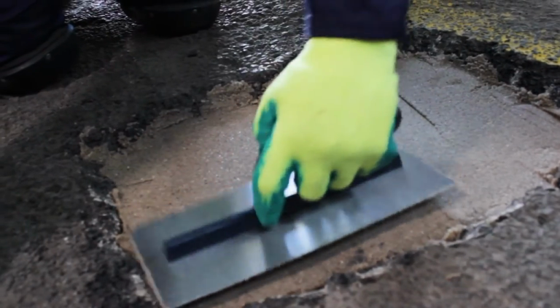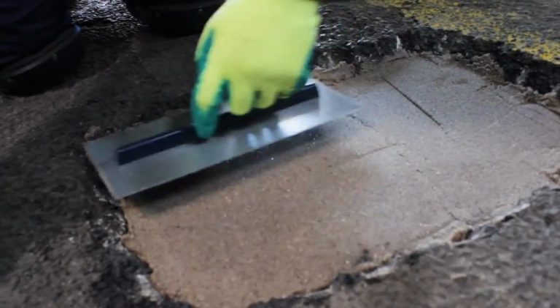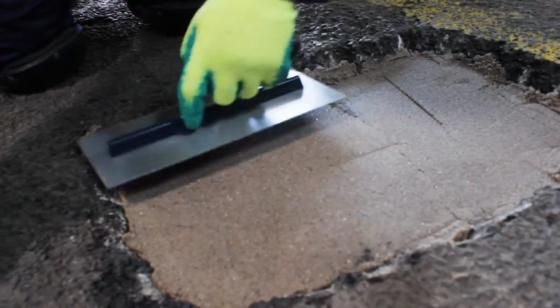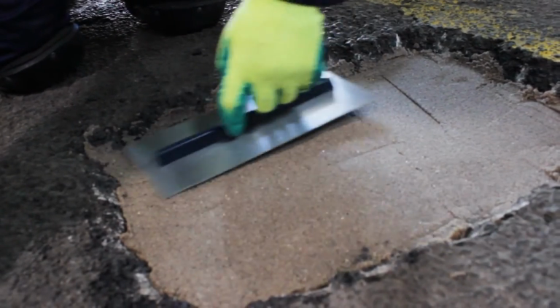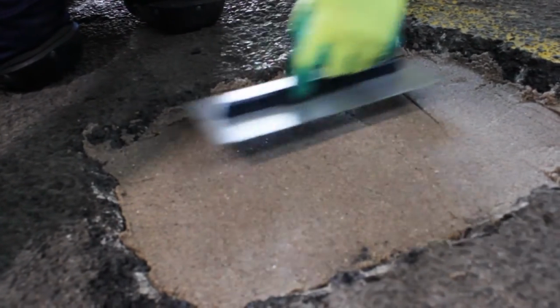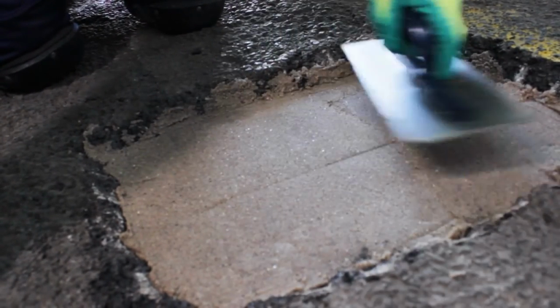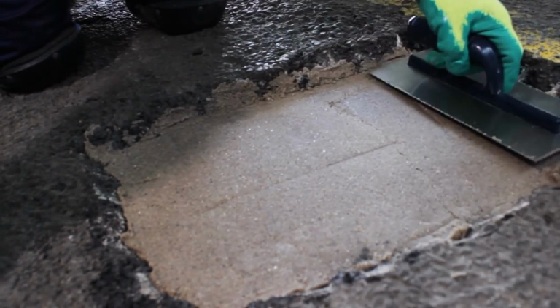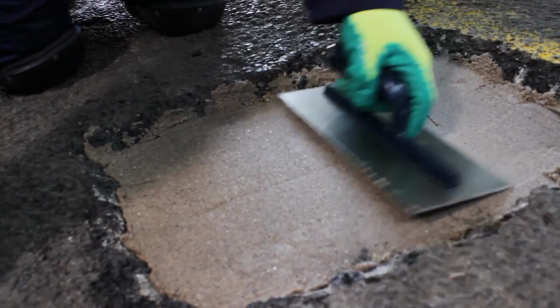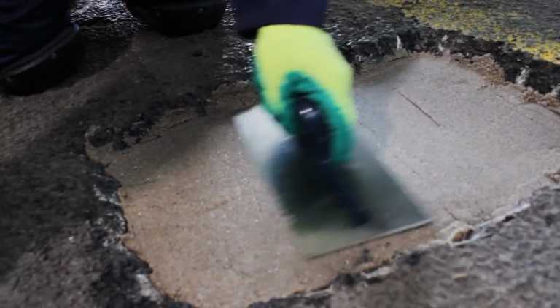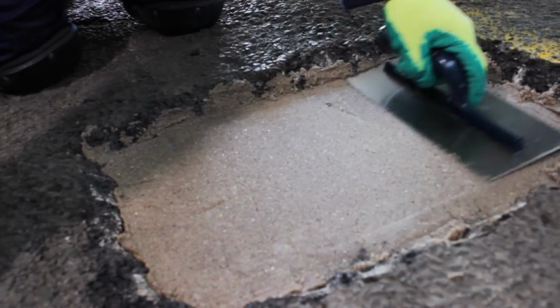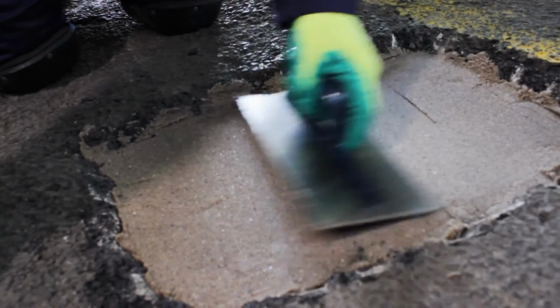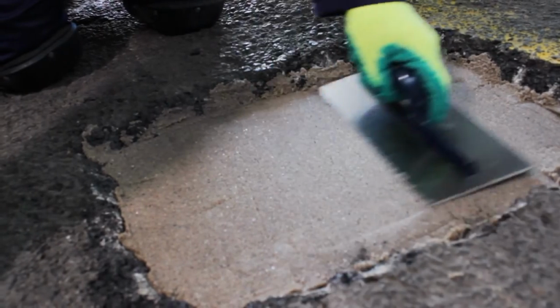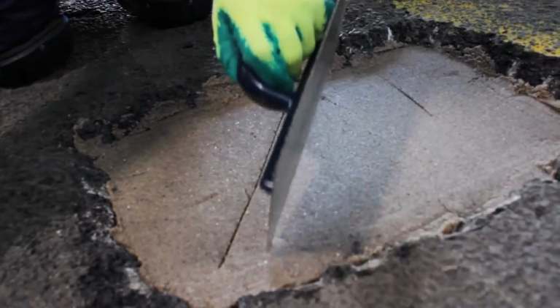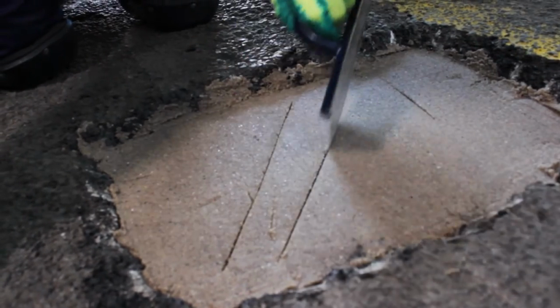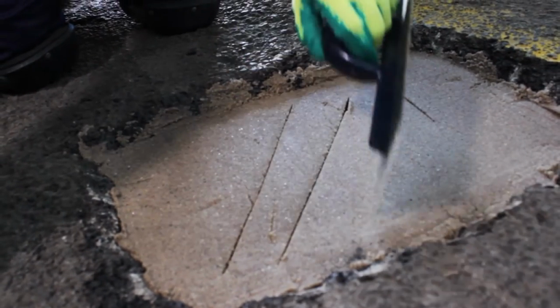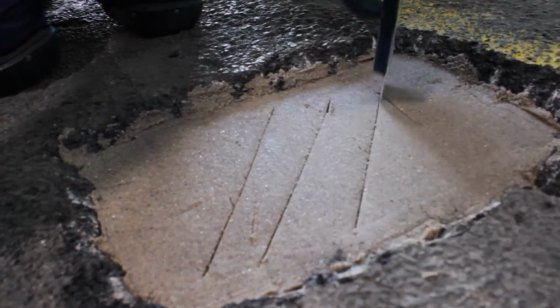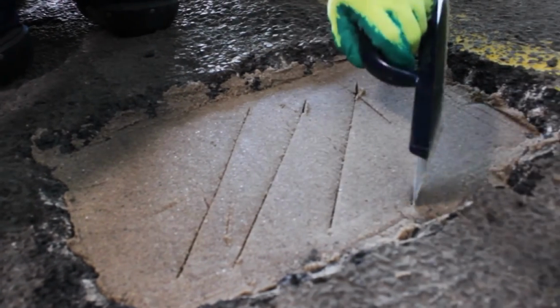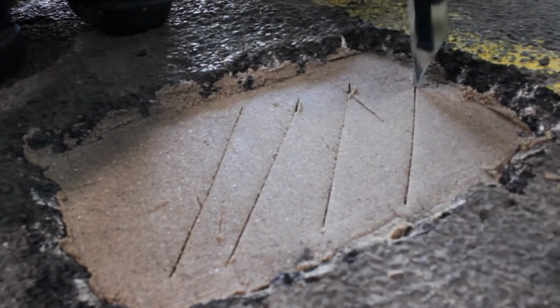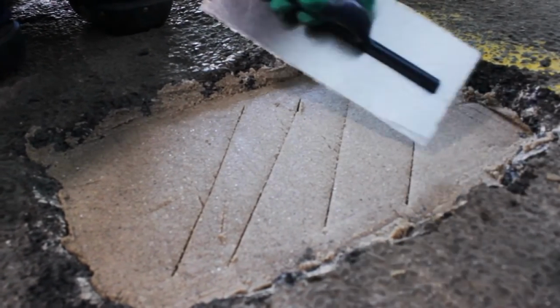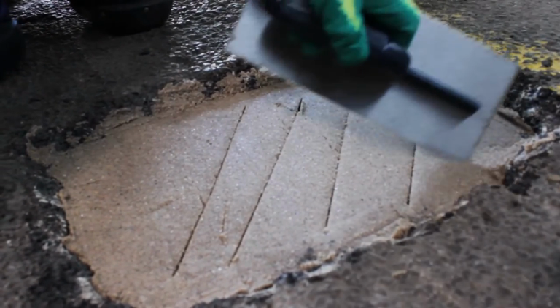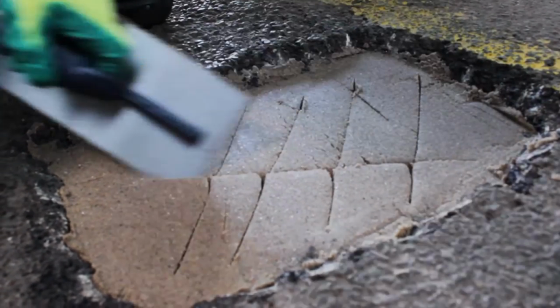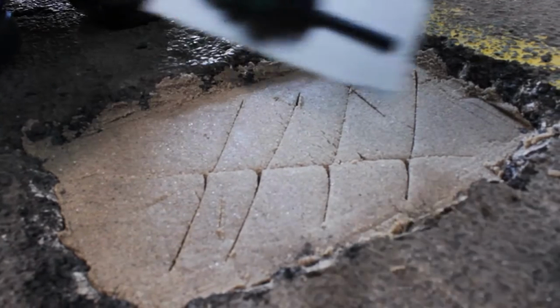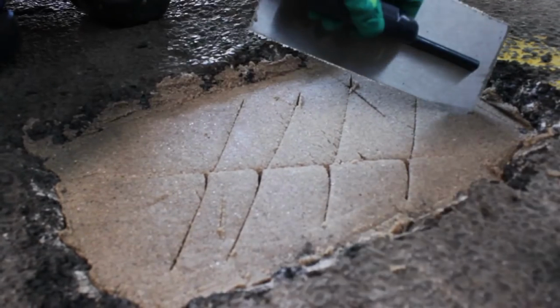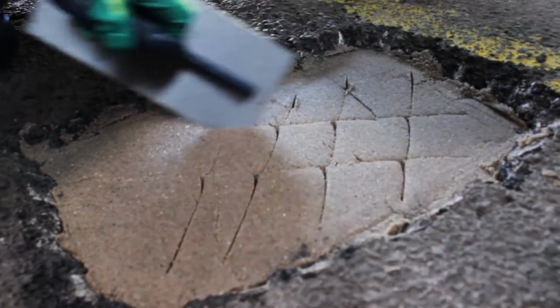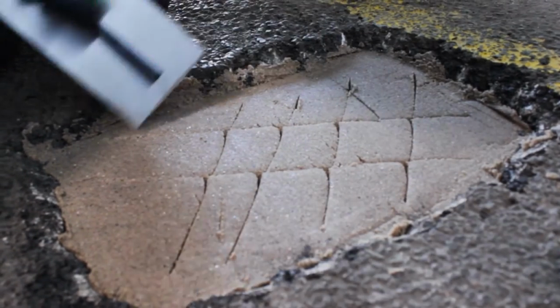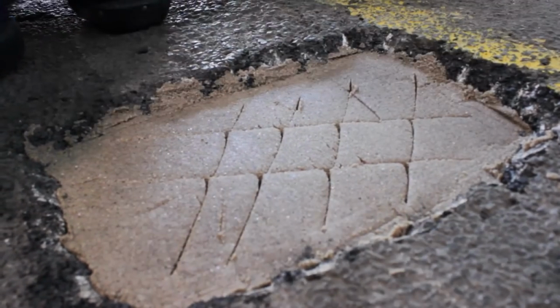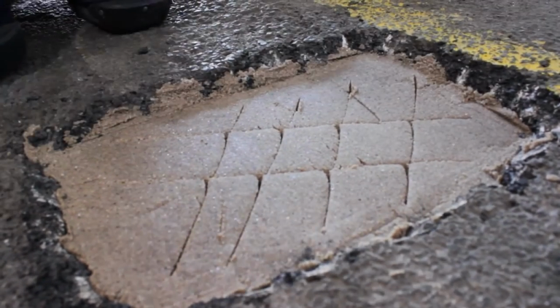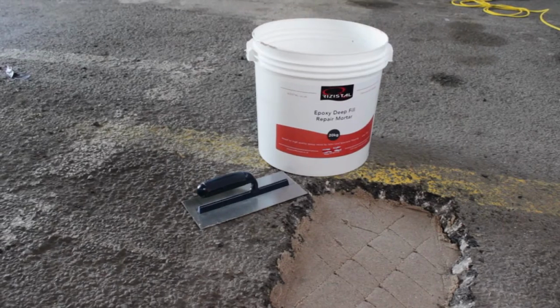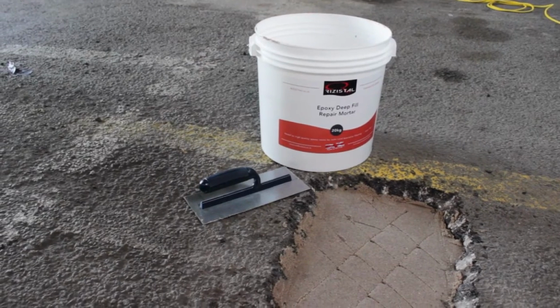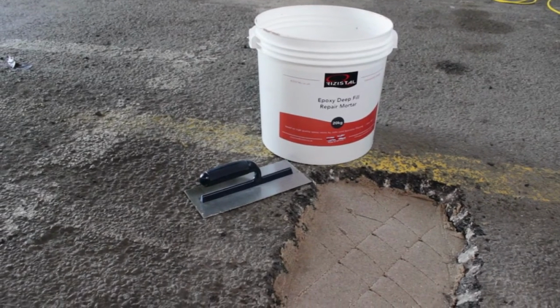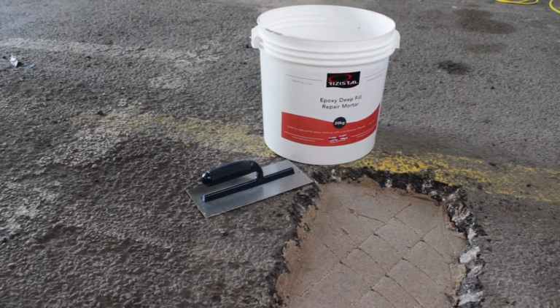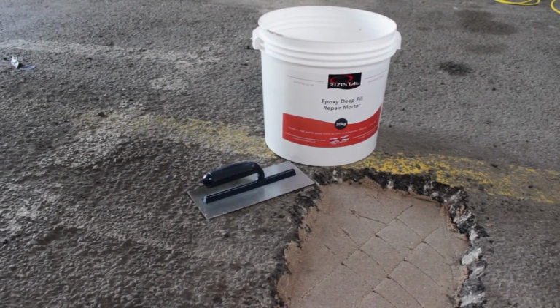After troweling, the surface will be coarse due to its aggregate and cannot be feather edged around the perimeters. If a smooth finish is required, we recommend leaving 6–10mm below the required surface level for a finishing layer. This can be applied once the deep fill mortar has cured.